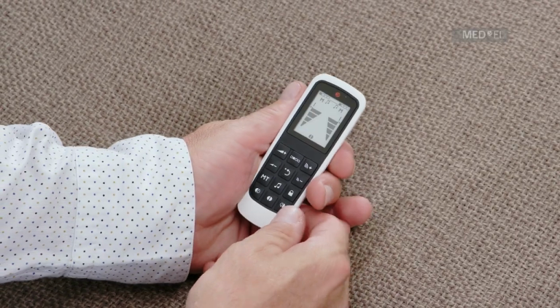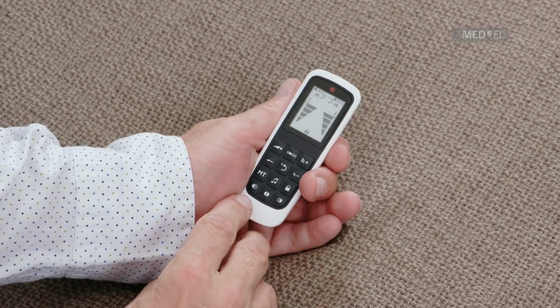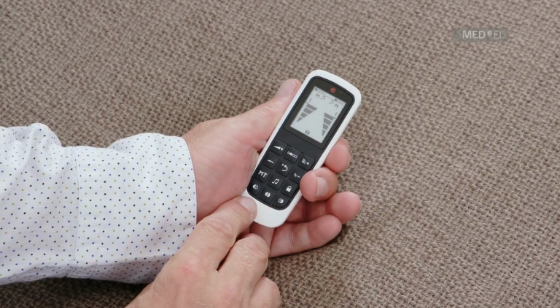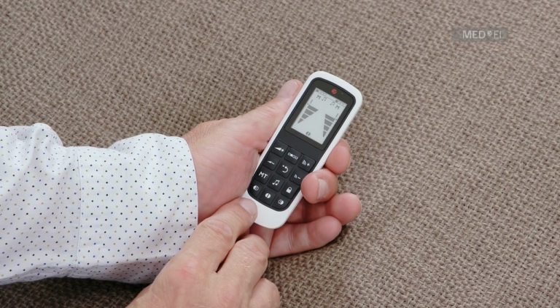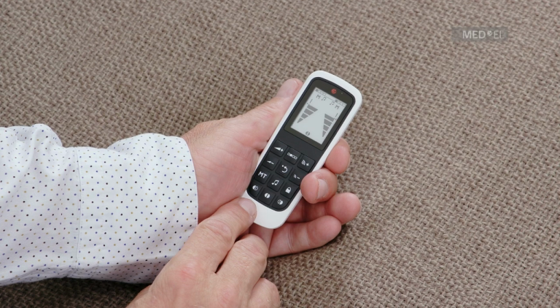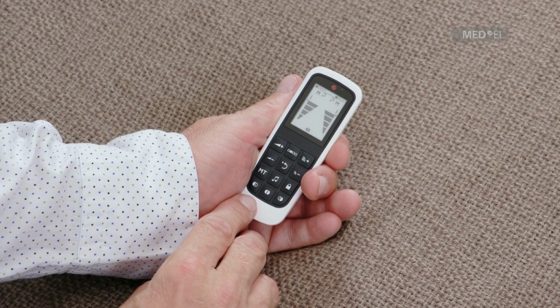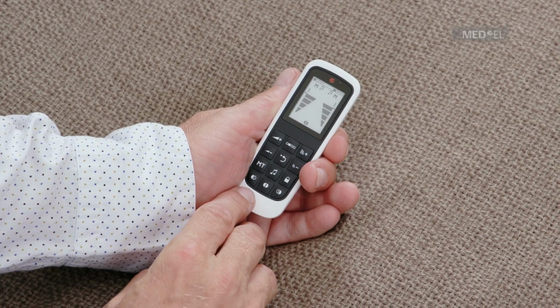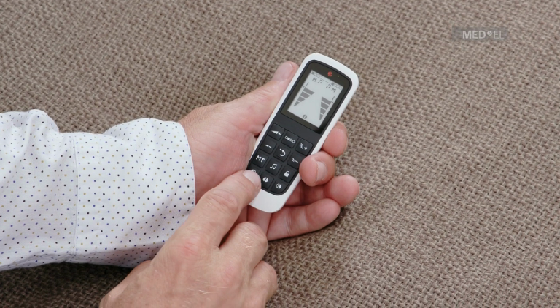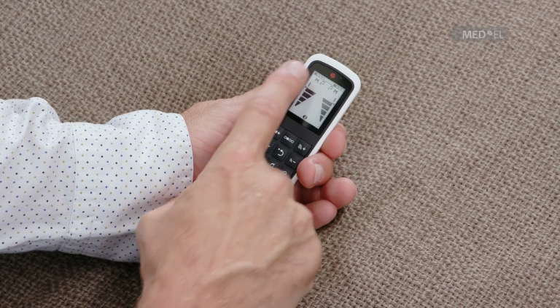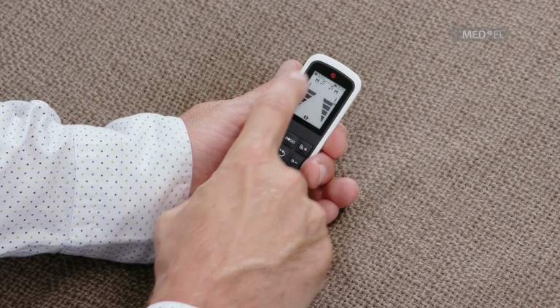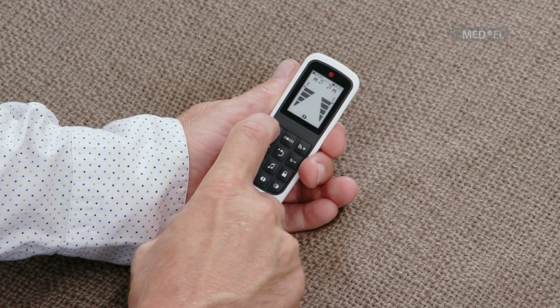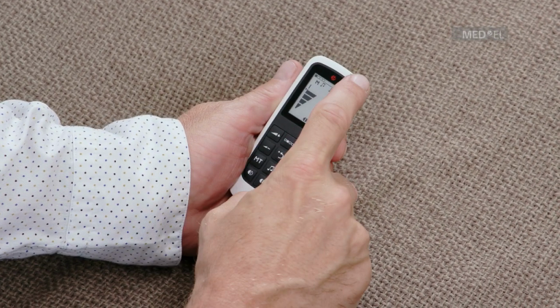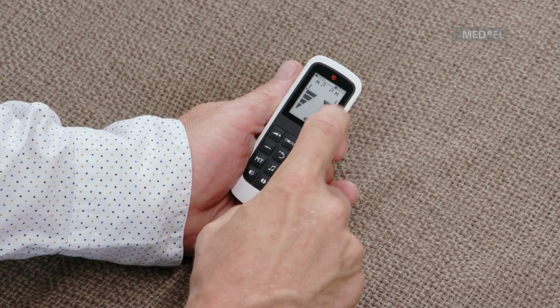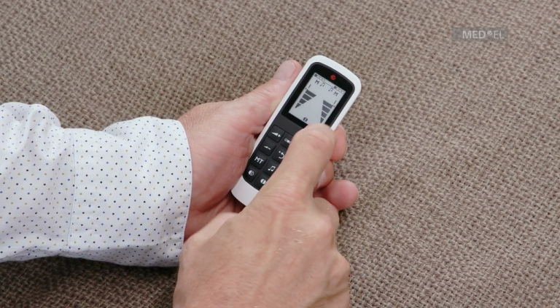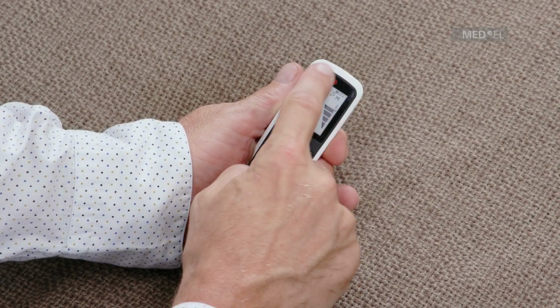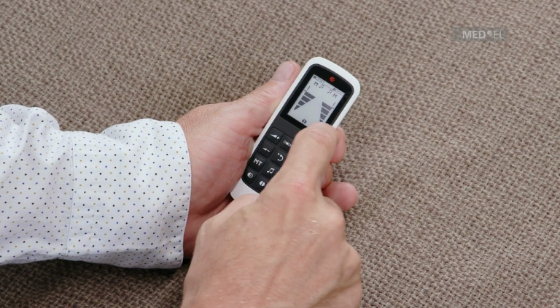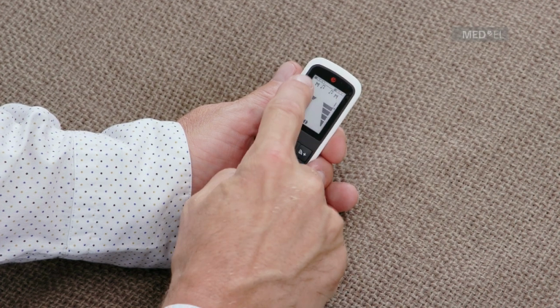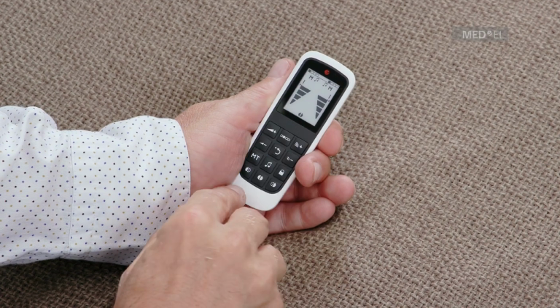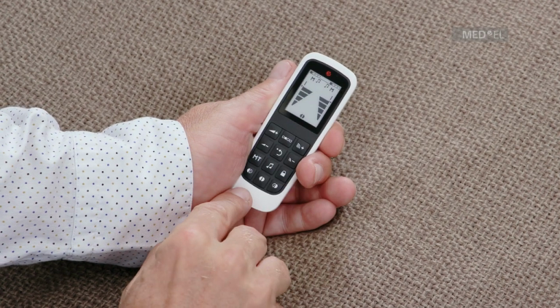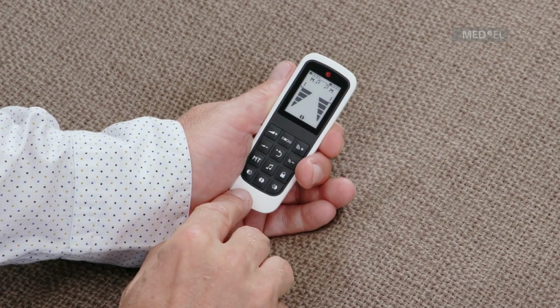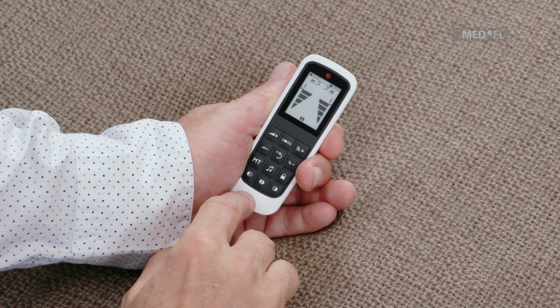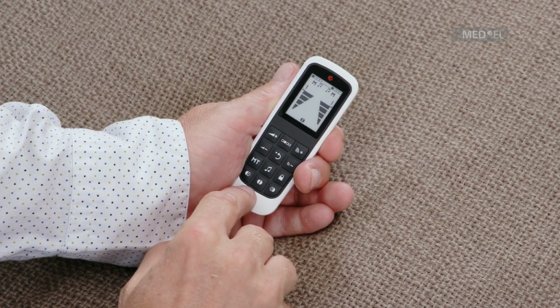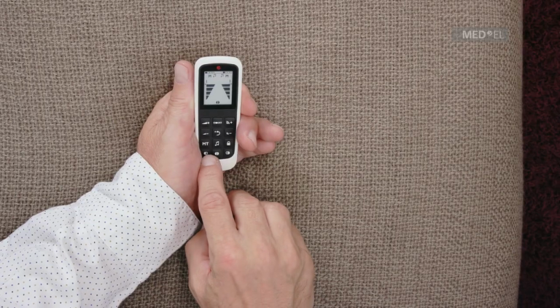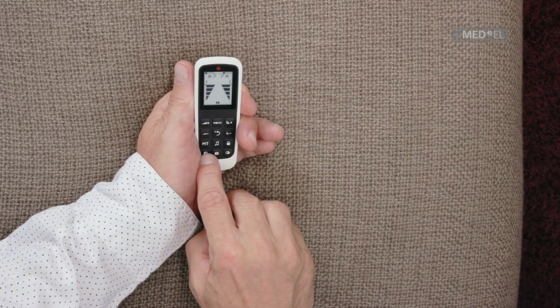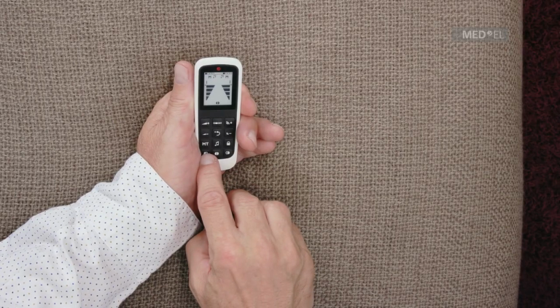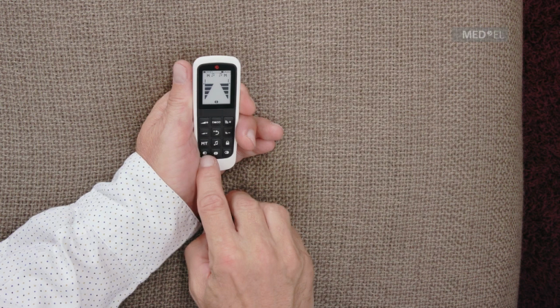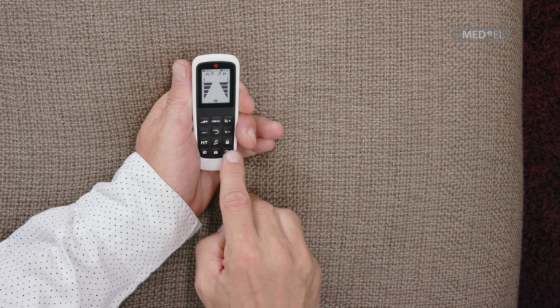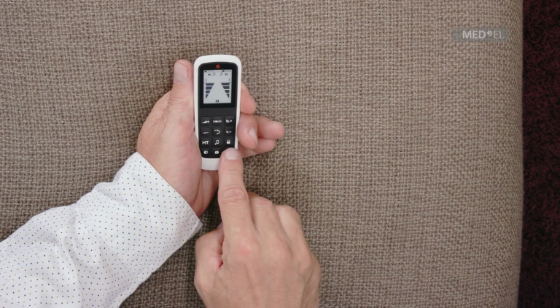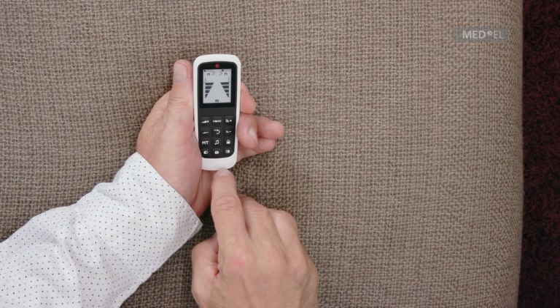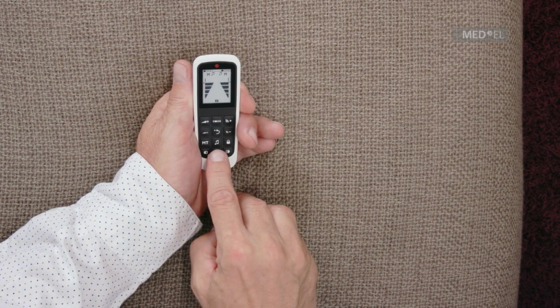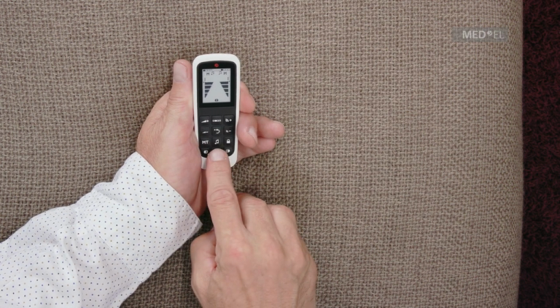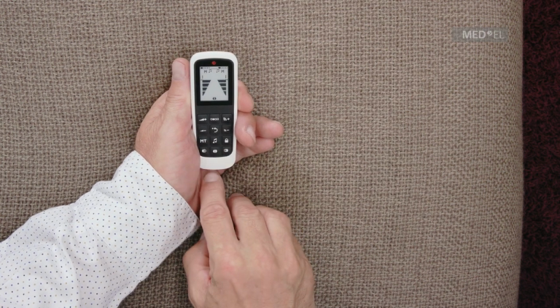All FineTuner Echo functions can be performed with either the left processor, right processor, or both processors. To choose which processor or processors you wish to perform the function with, press the corresponding processor selection key.